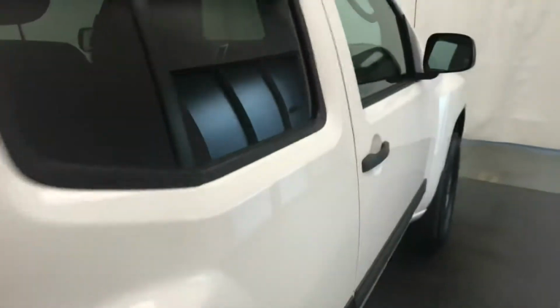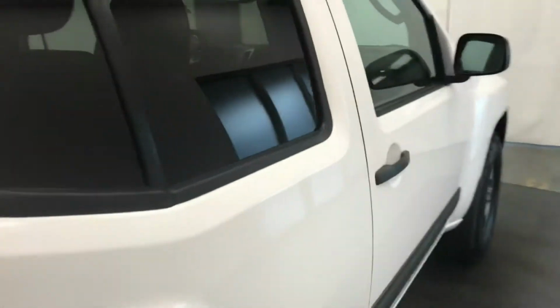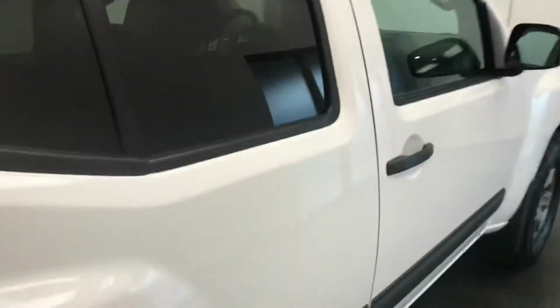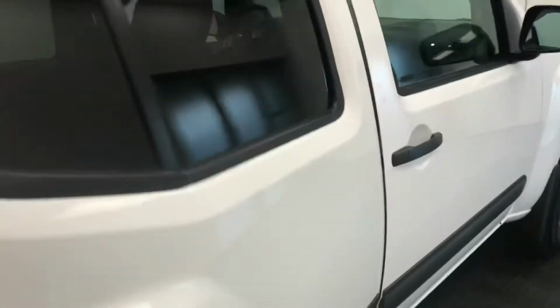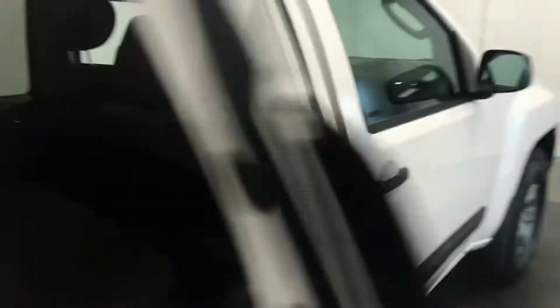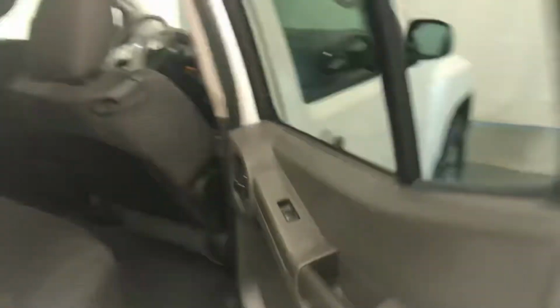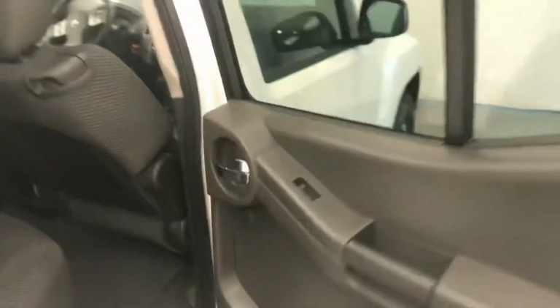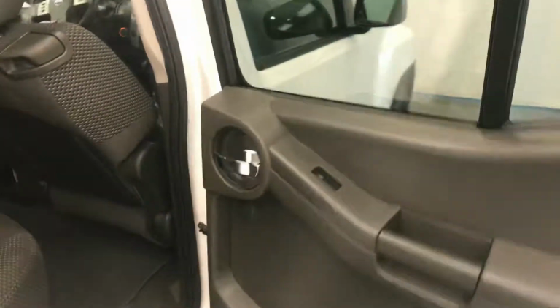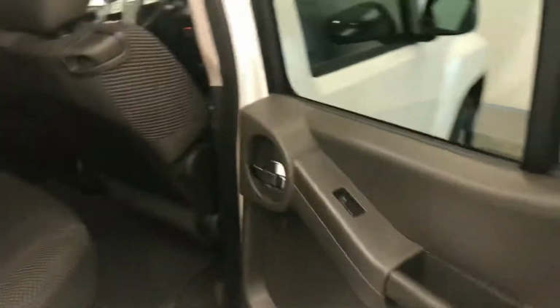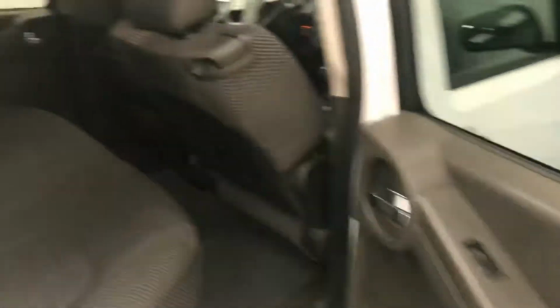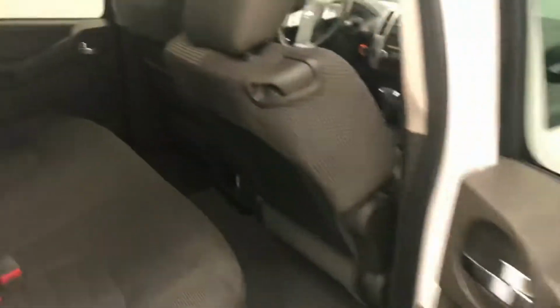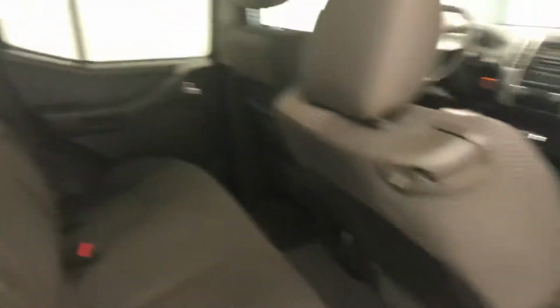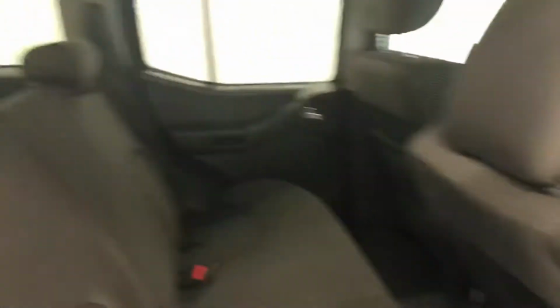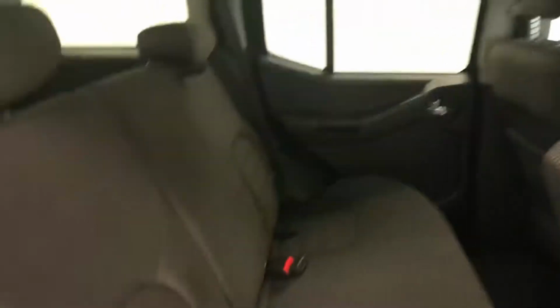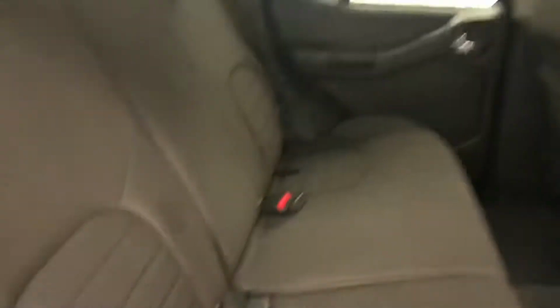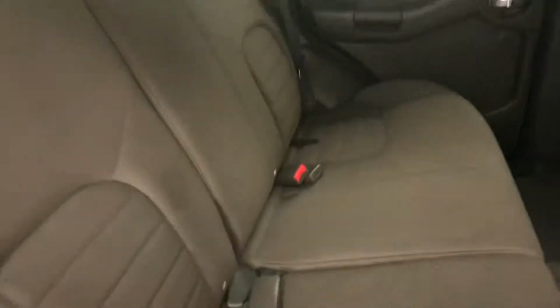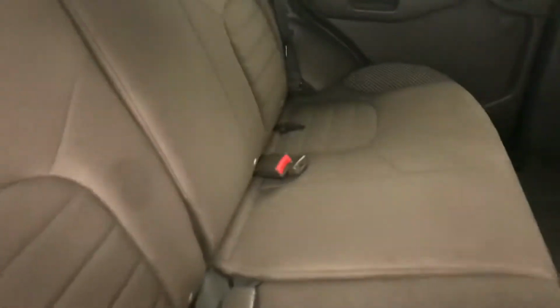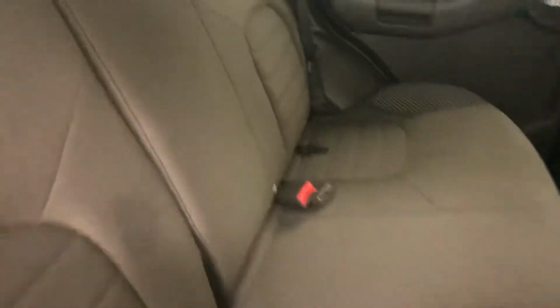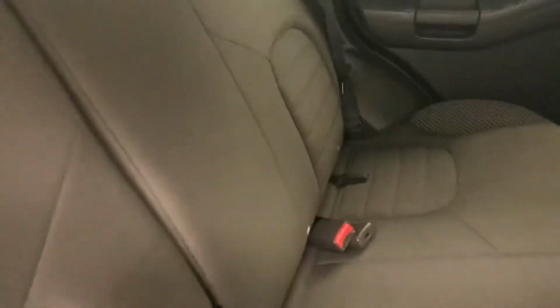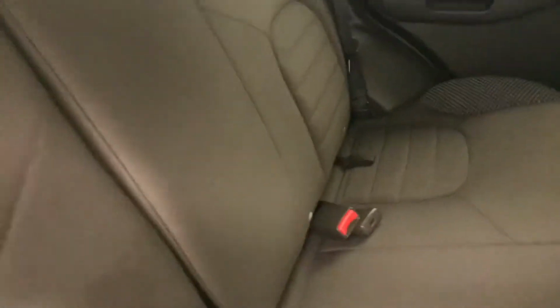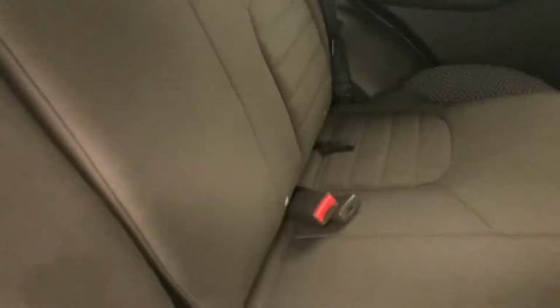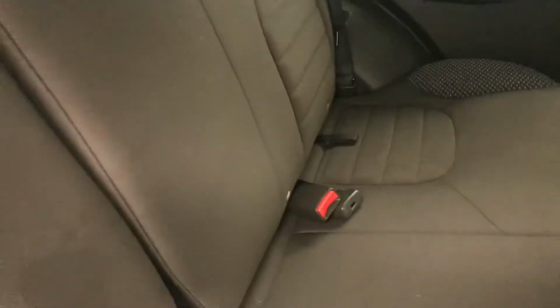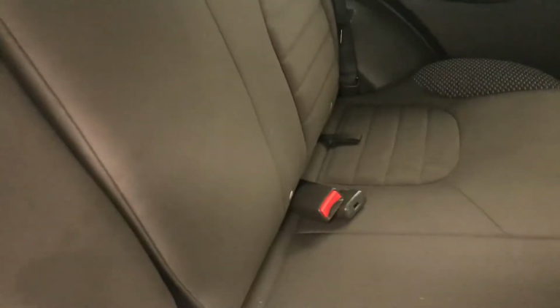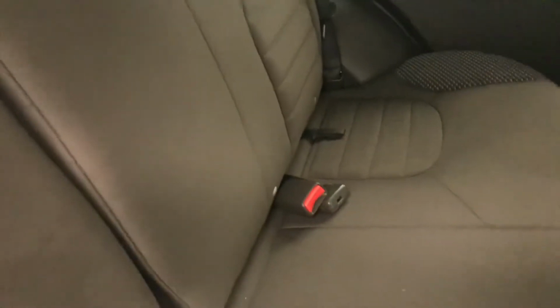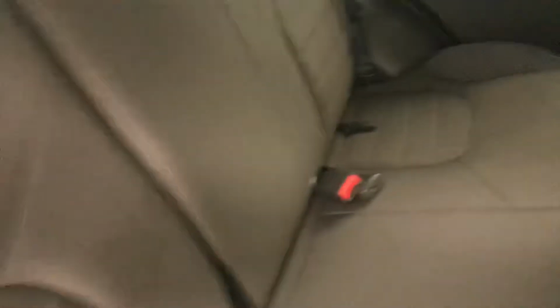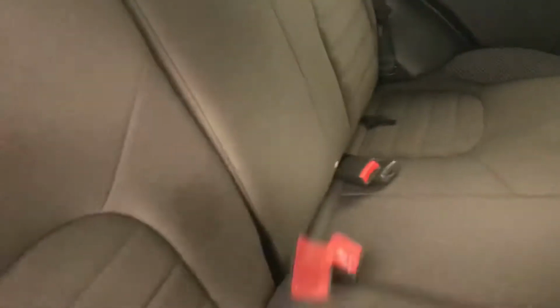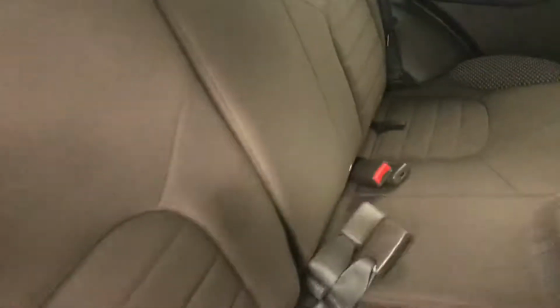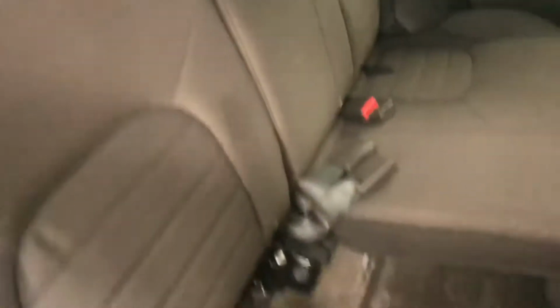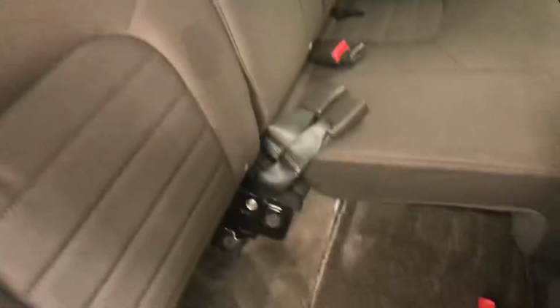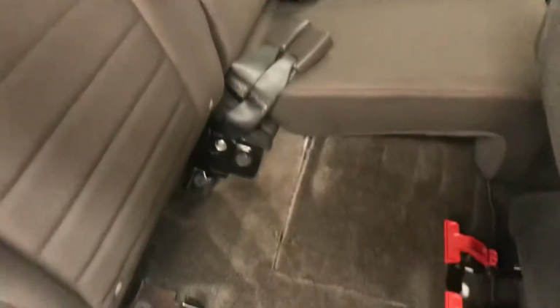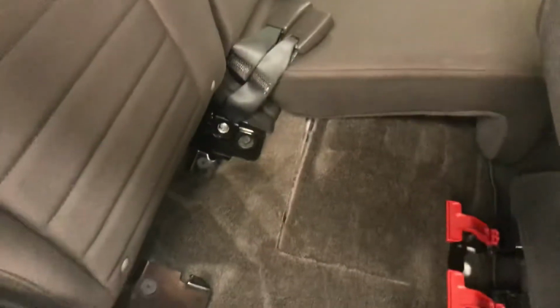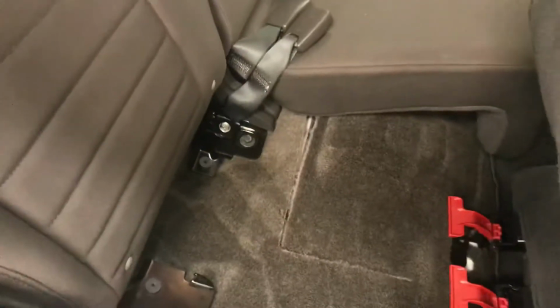Rear options include power windows and 60-40 split bench seats — you can fold those seats forward and down for more storage space.